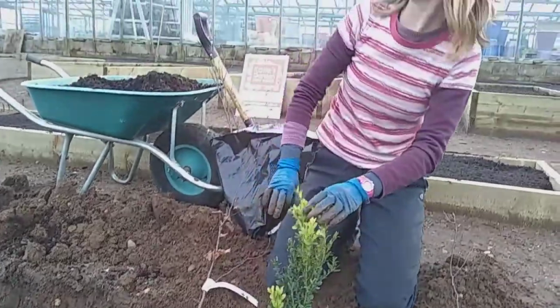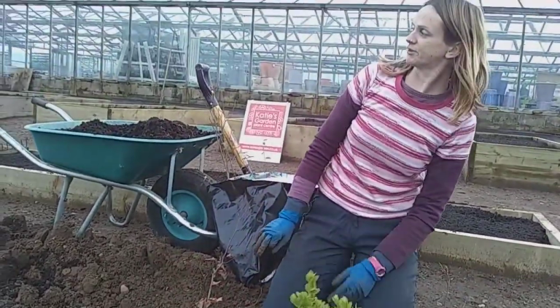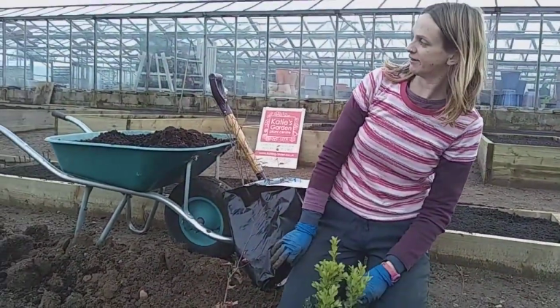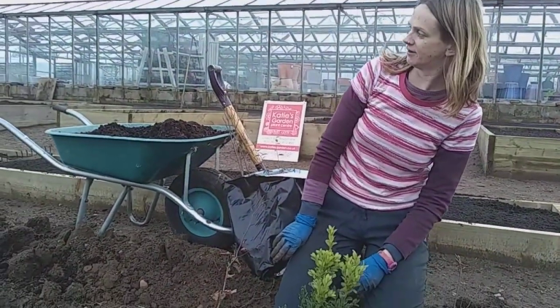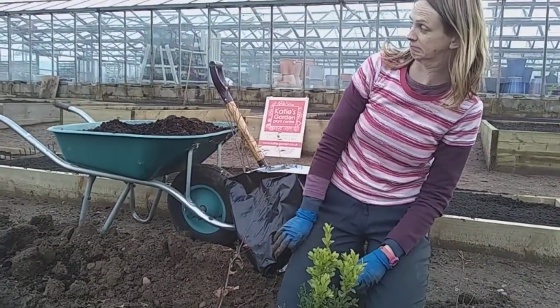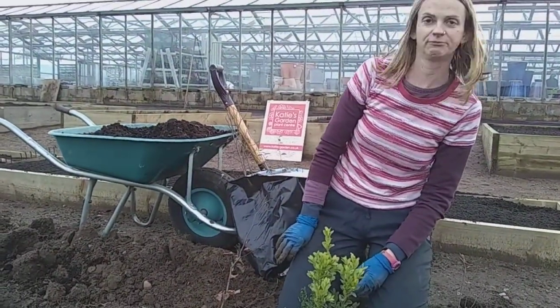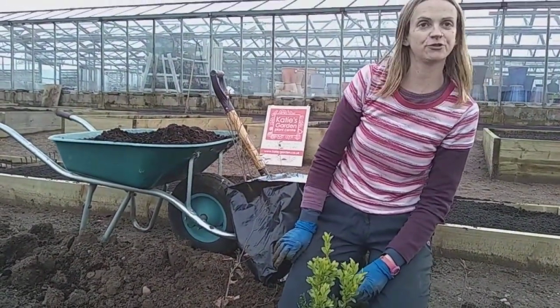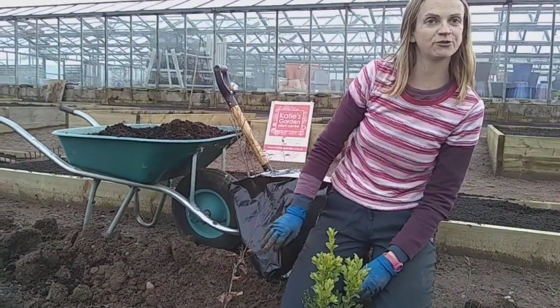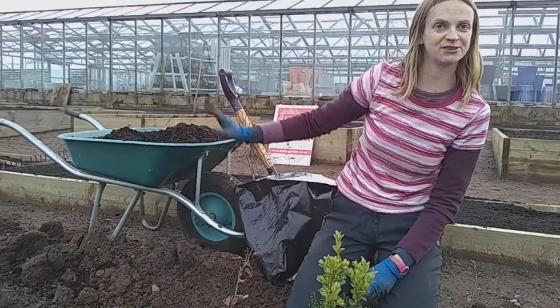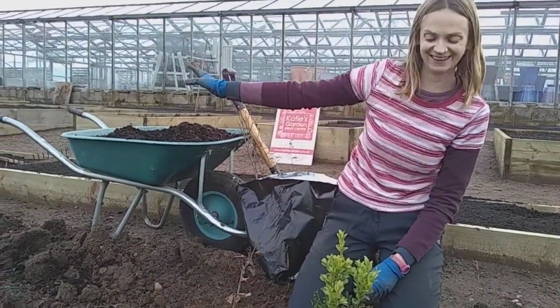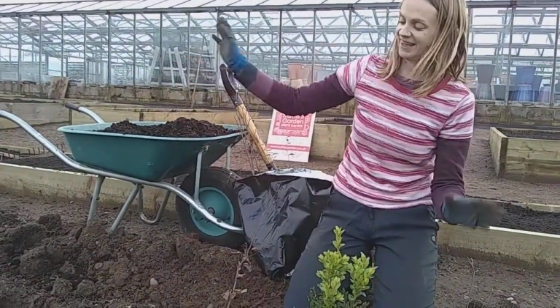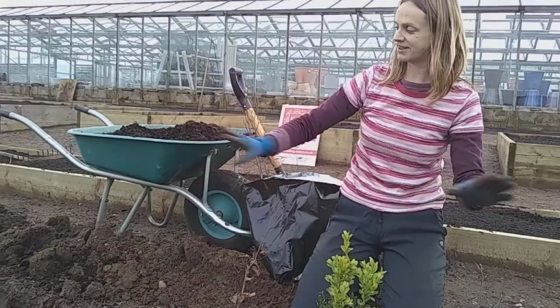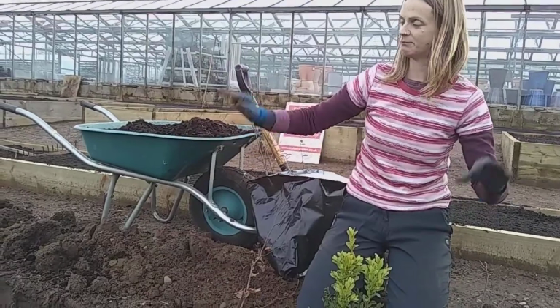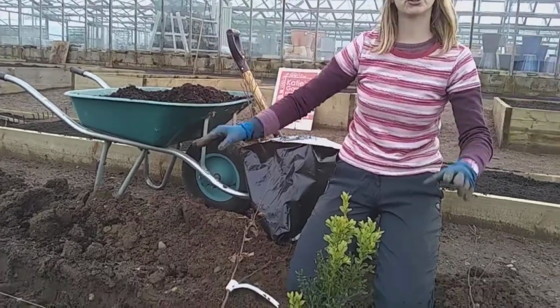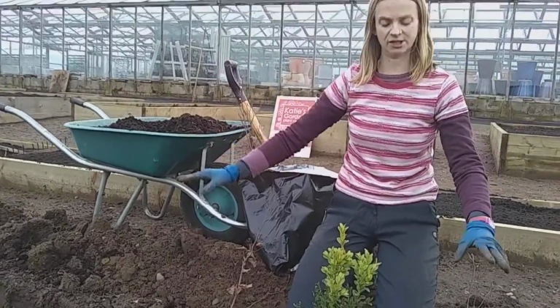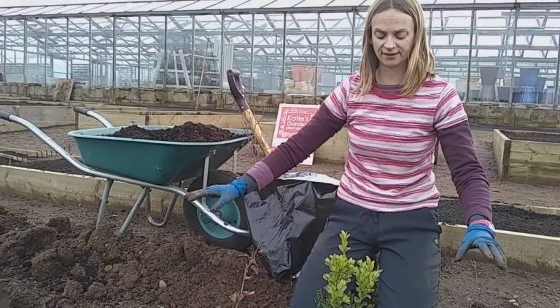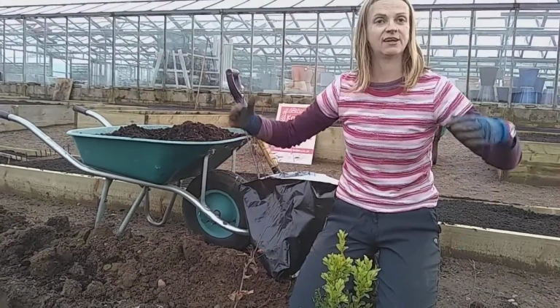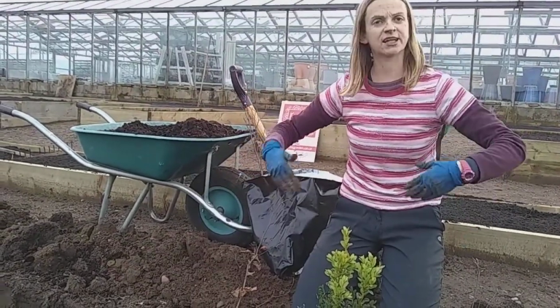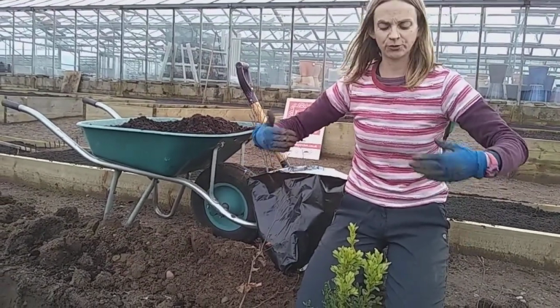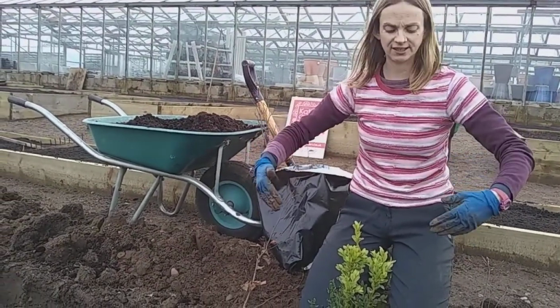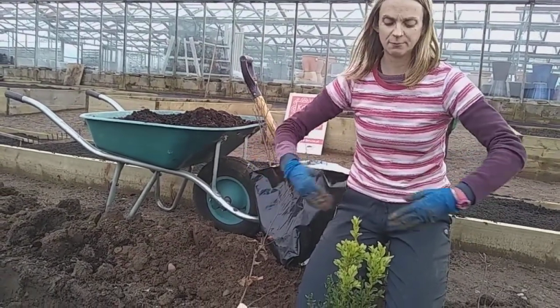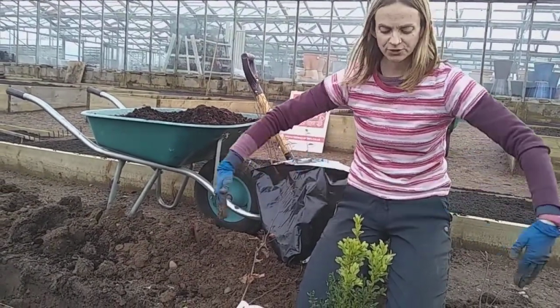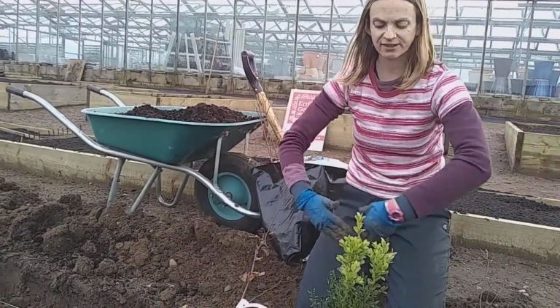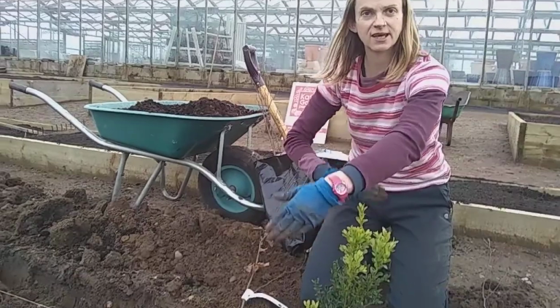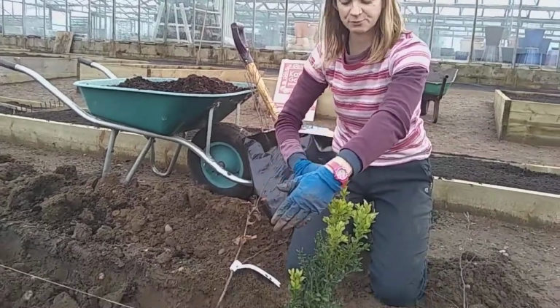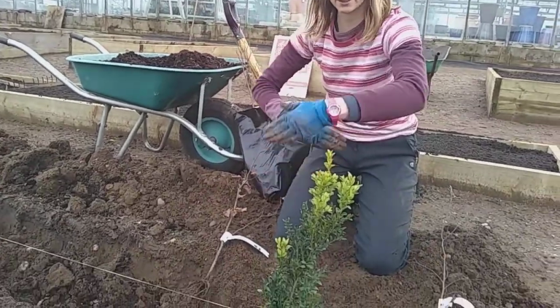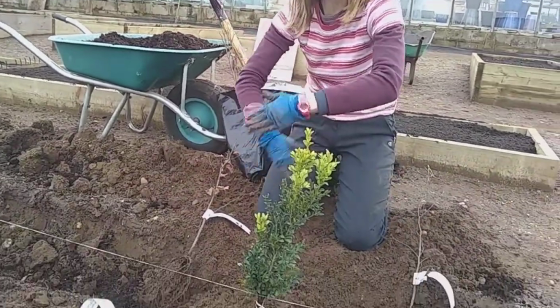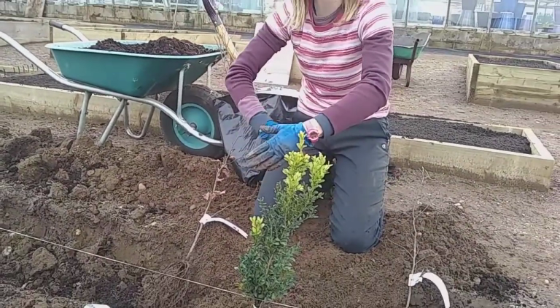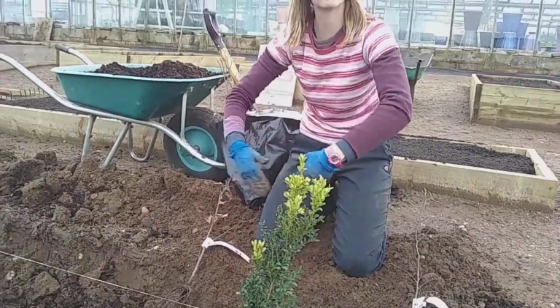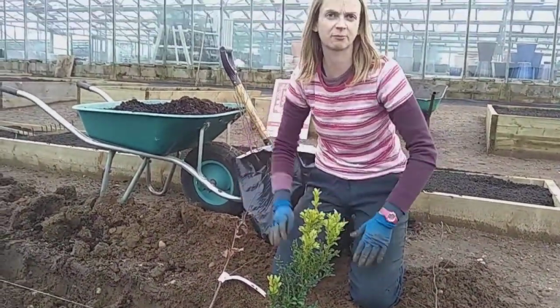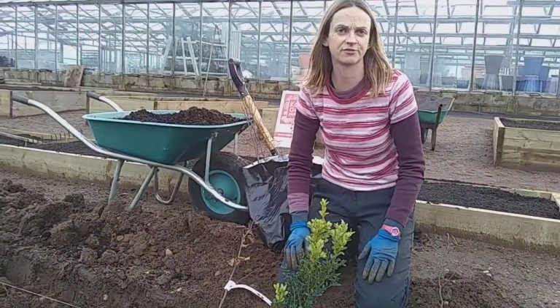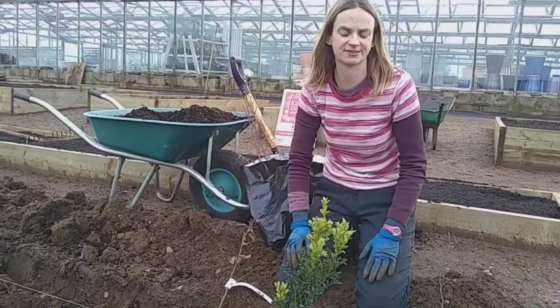So just about another 100 to 200 more plants to go! And then when you're done, make sure you water it in well. If you're going against a lawn or anything, make sure you've given the hedge that bit of space so it's not competing against any other plants for the first year.